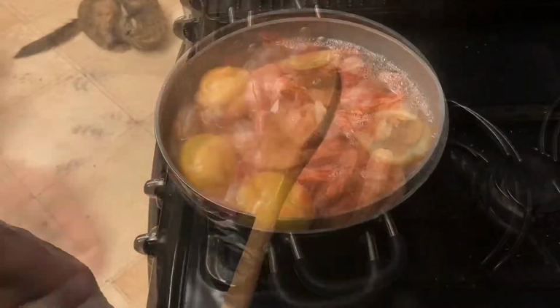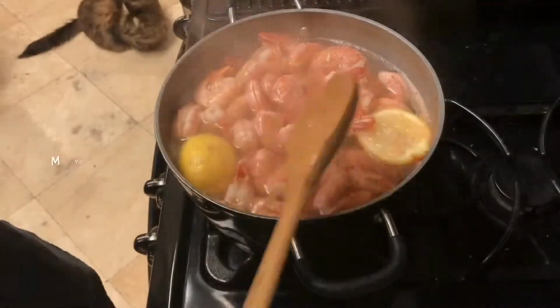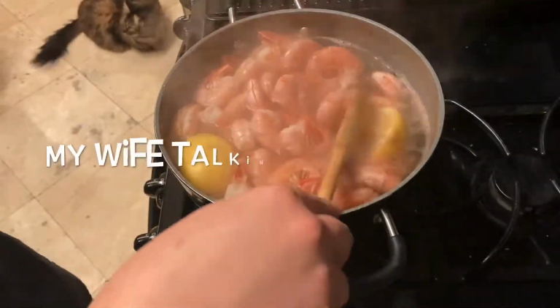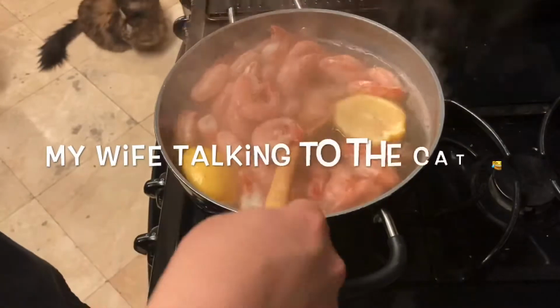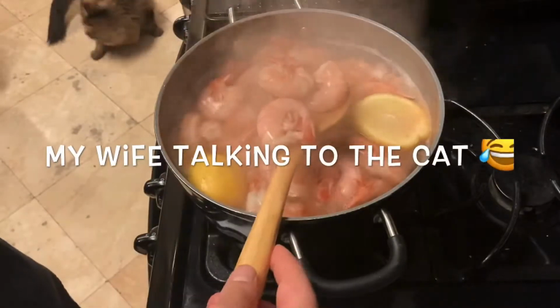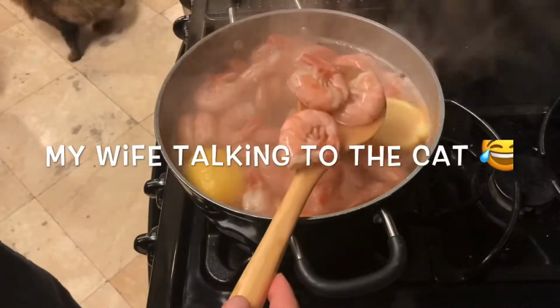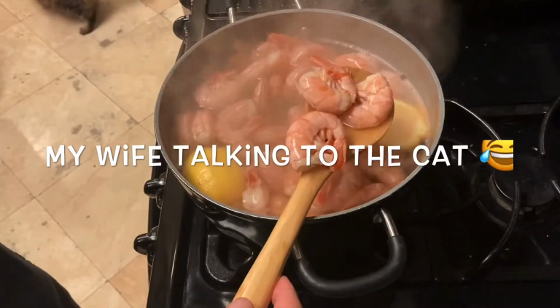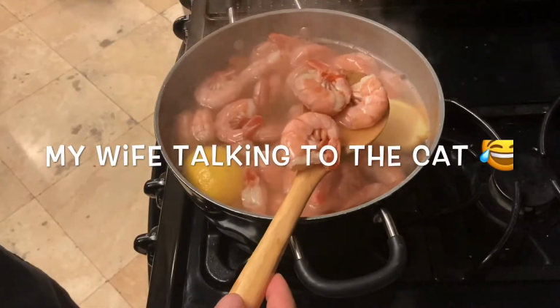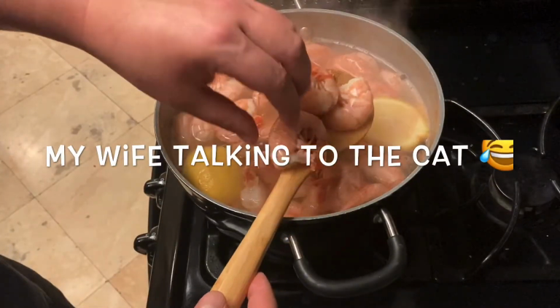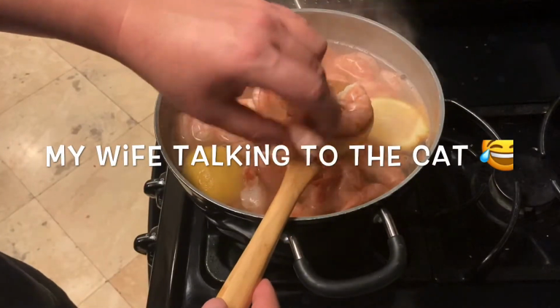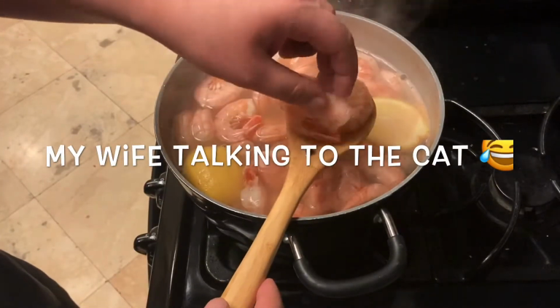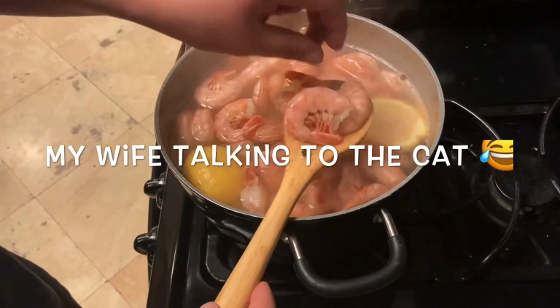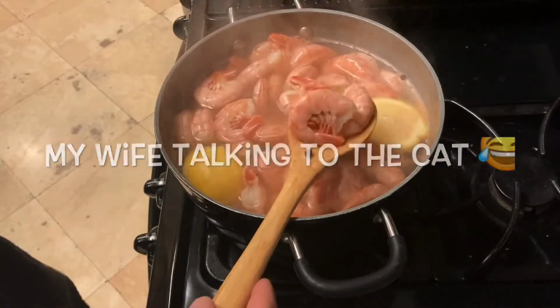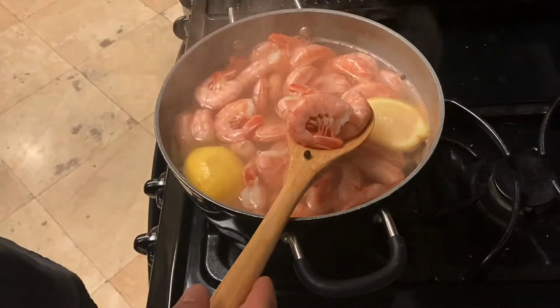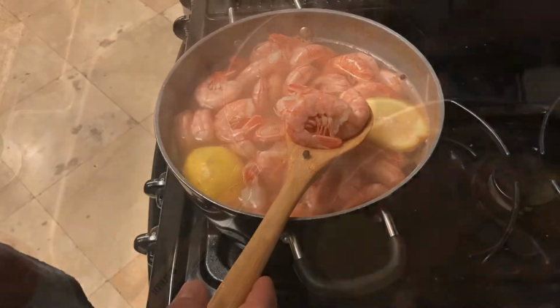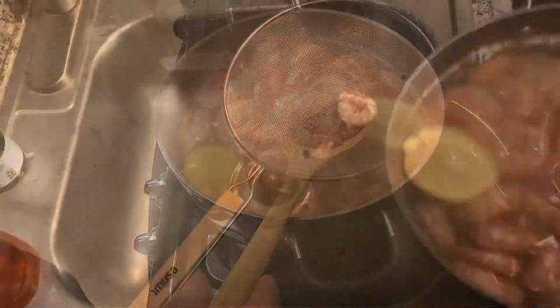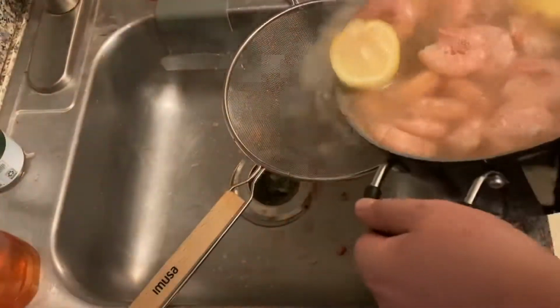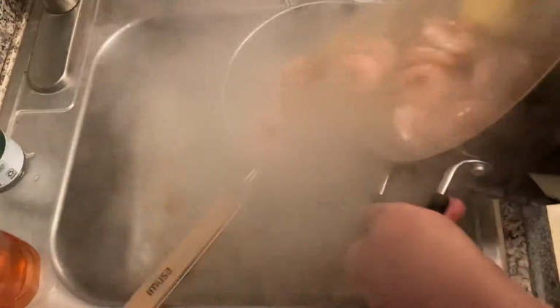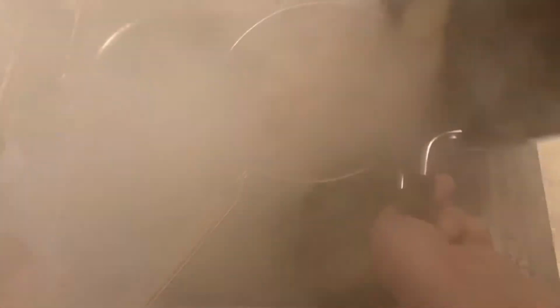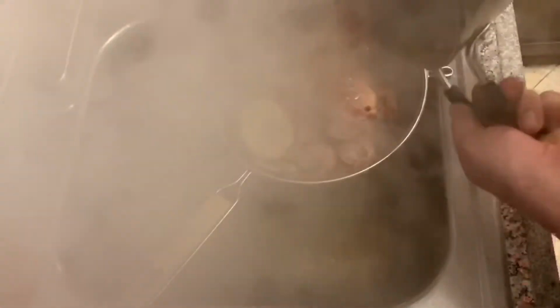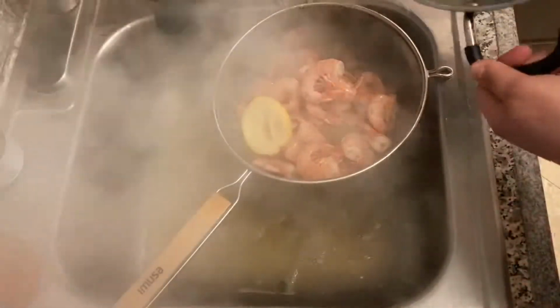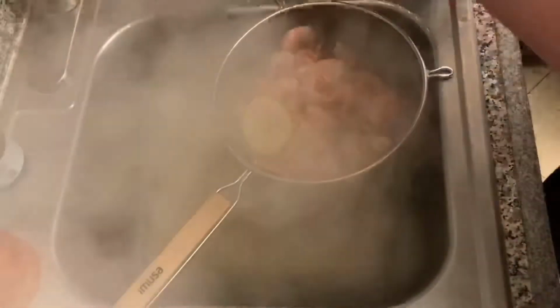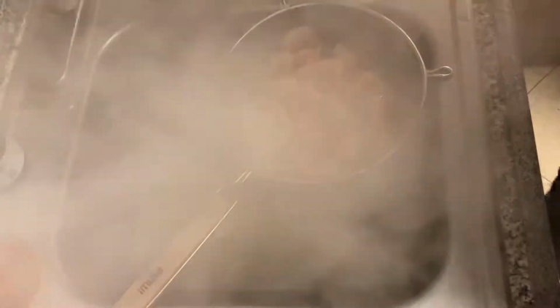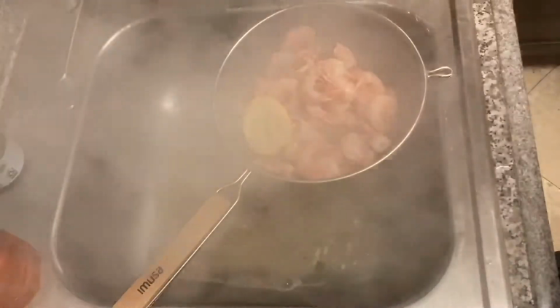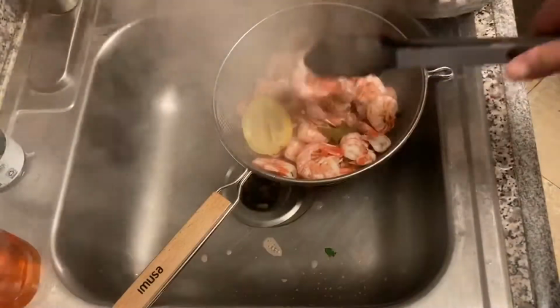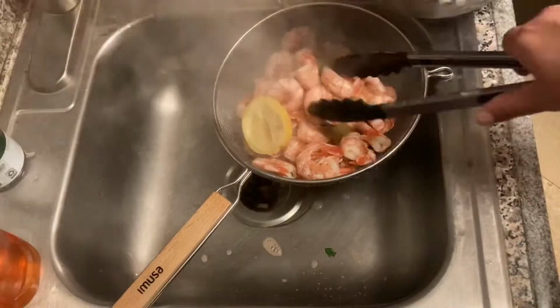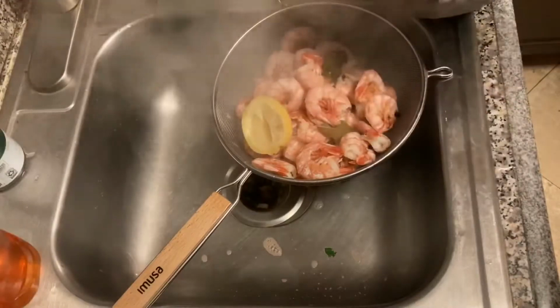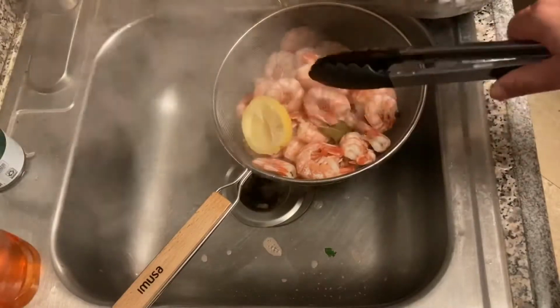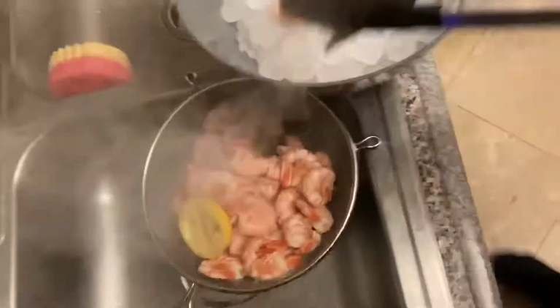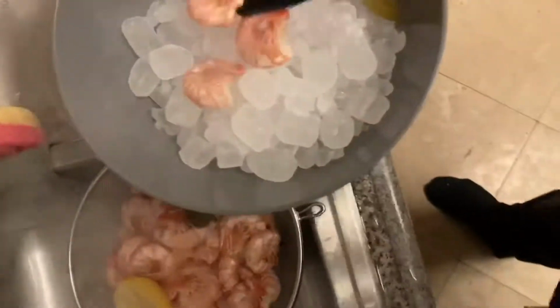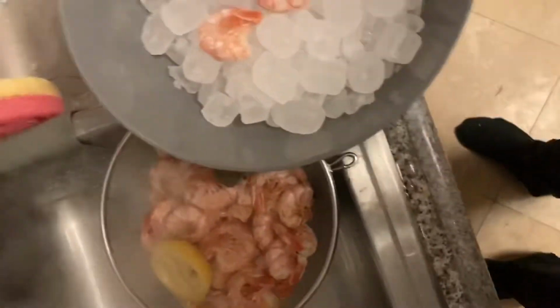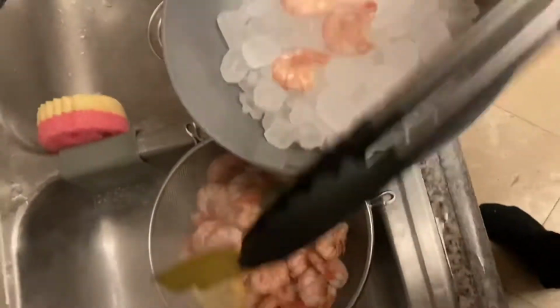Oh there's my cat — fat cat! It took a while to get these cooked. They took about 10 minutes because they were frozen; would have been a lot quicker if they weren't.